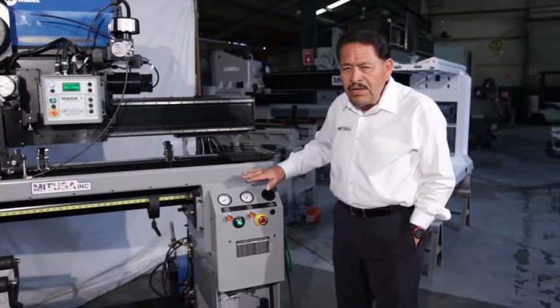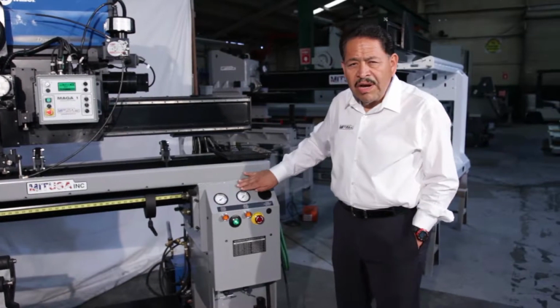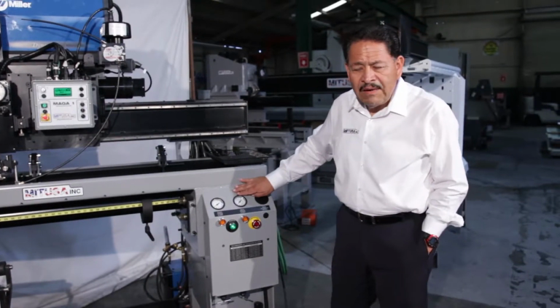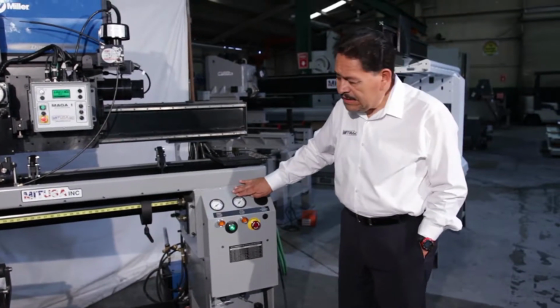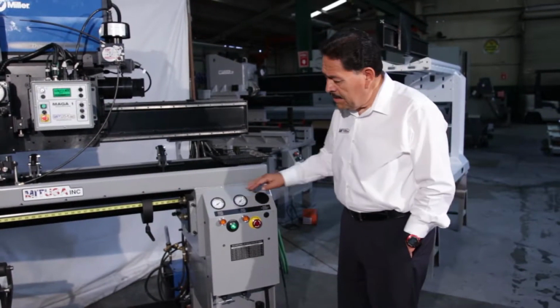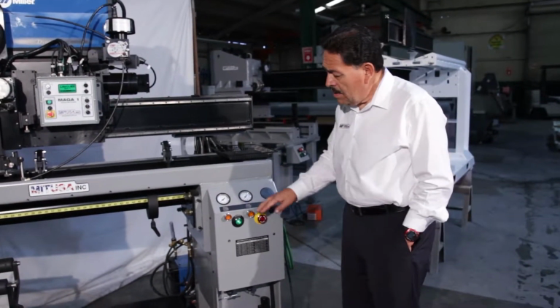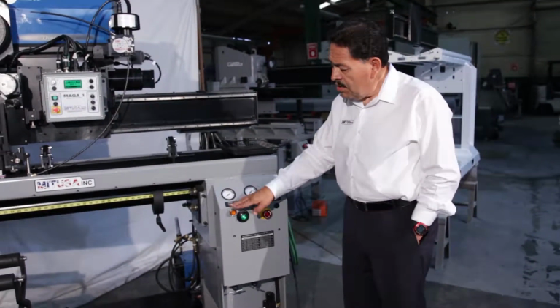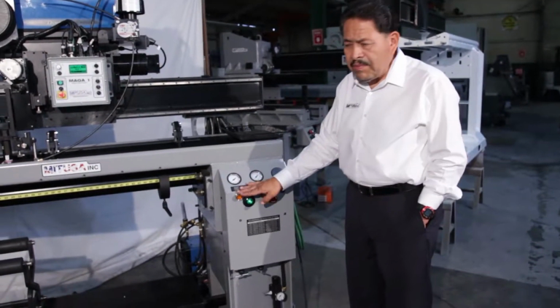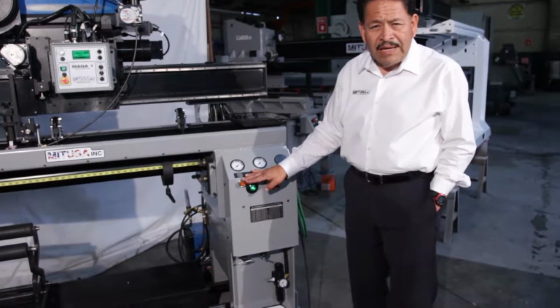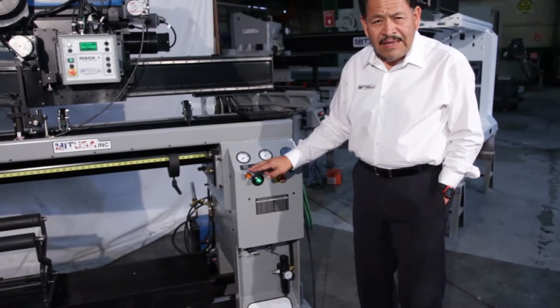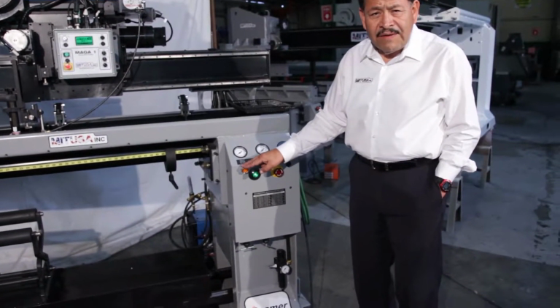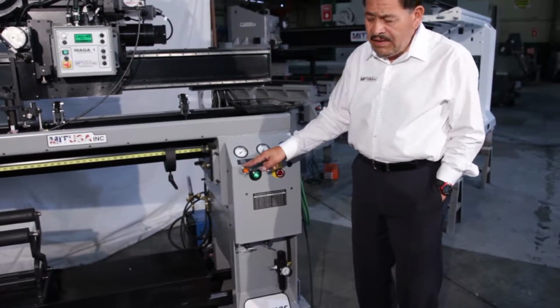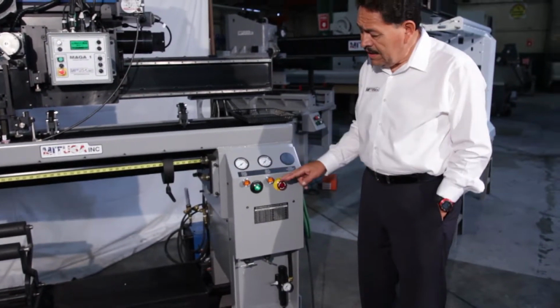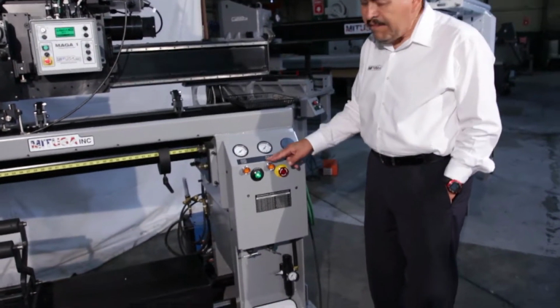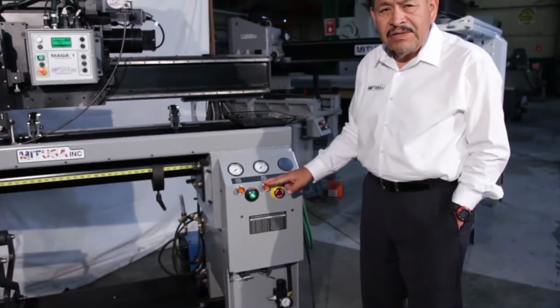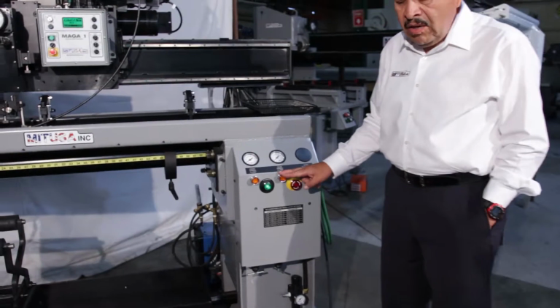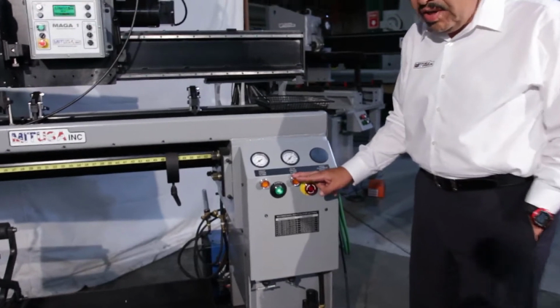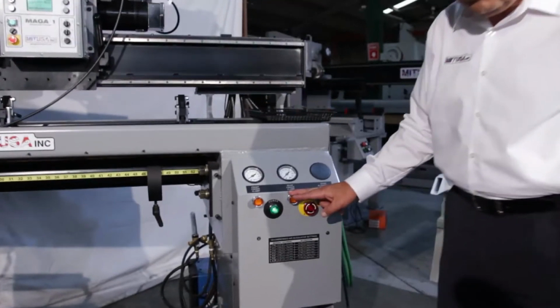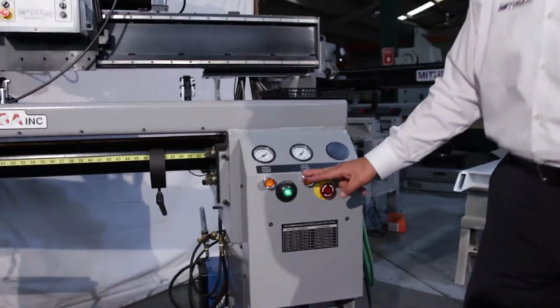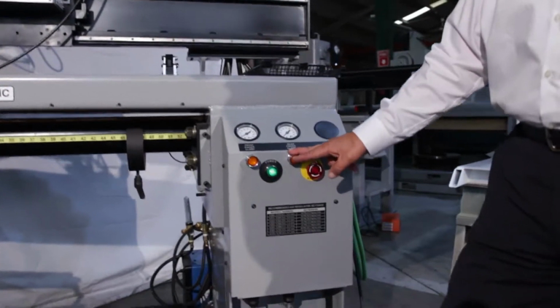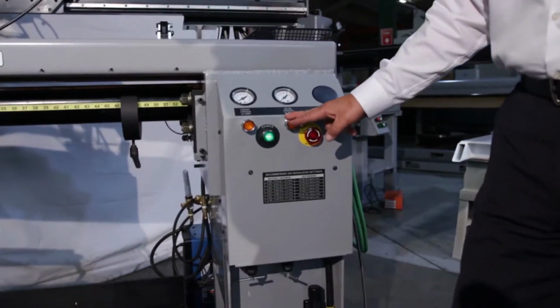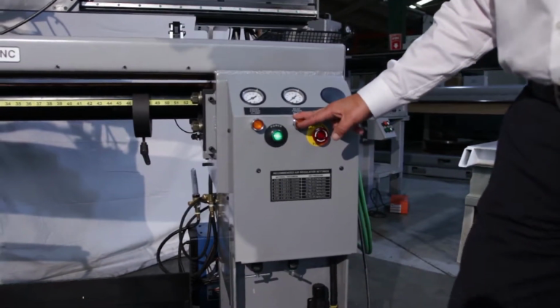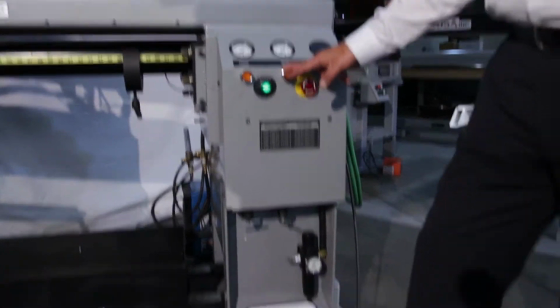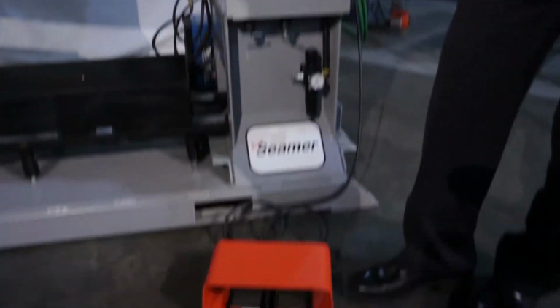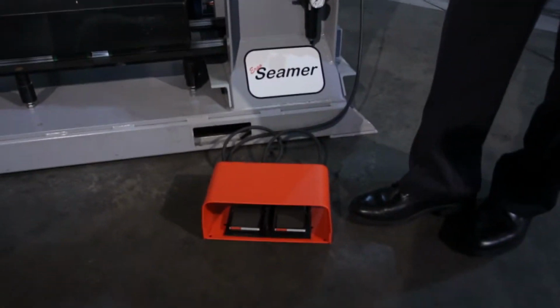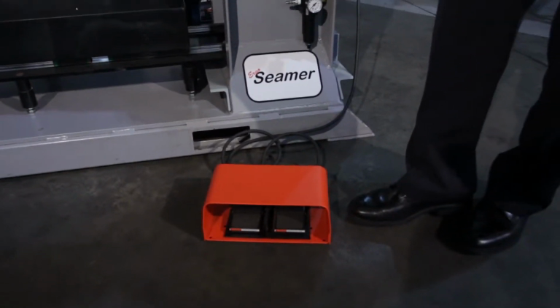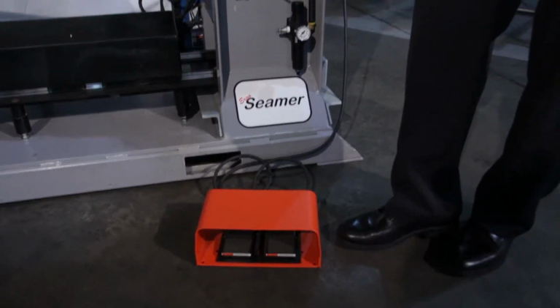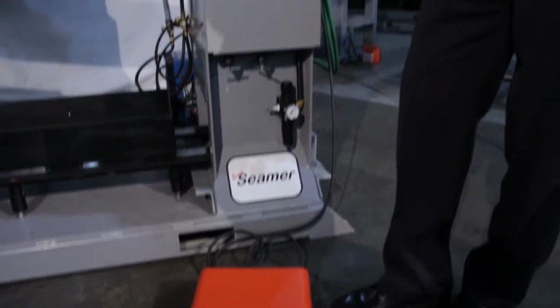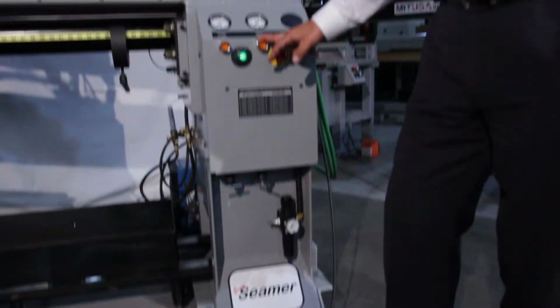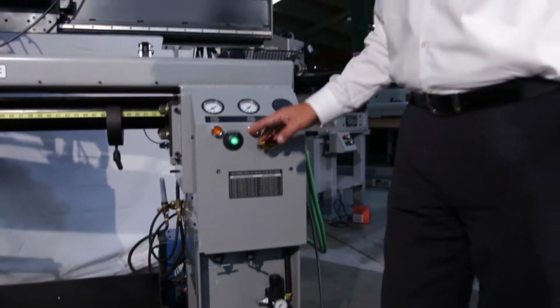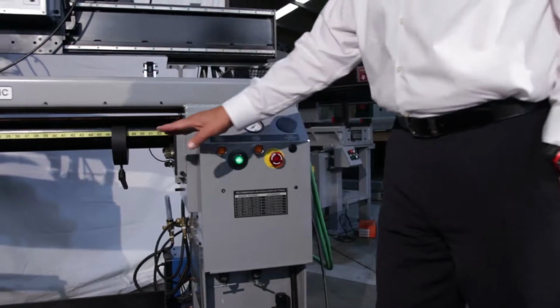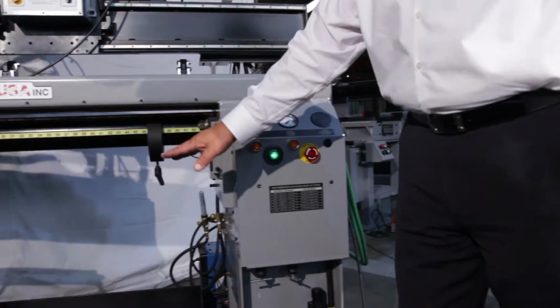Here's our air manifold system. Right here you're able to activate the front fingers and the rear fingers, or you can use your foot switch to accommodate that as well.